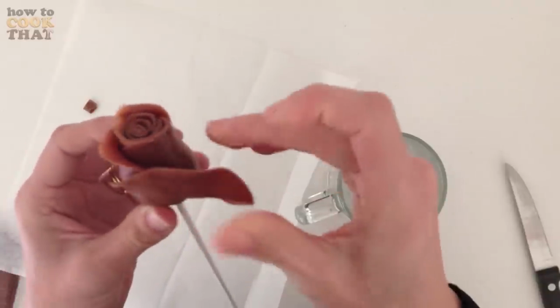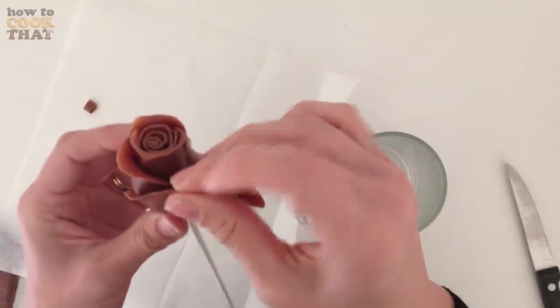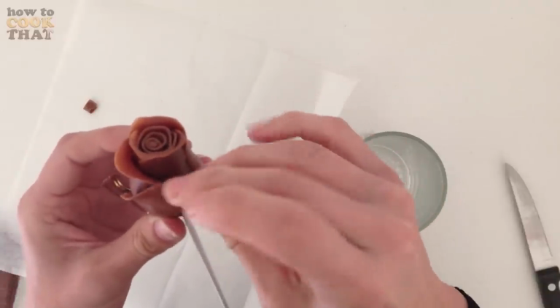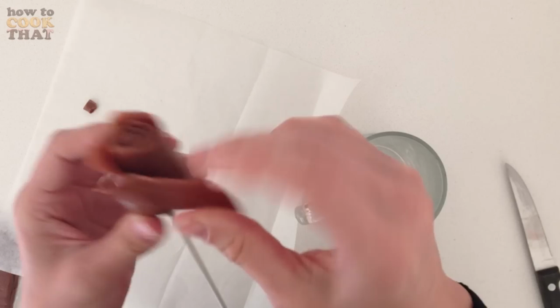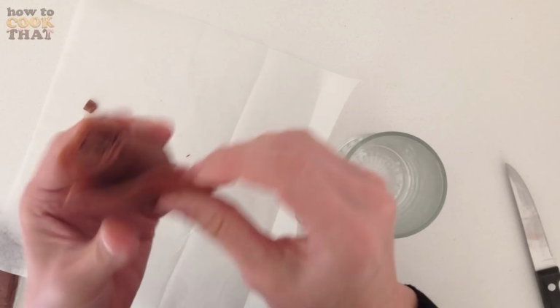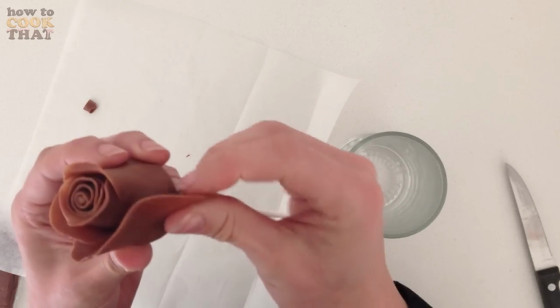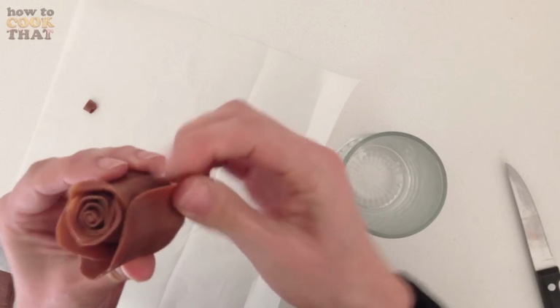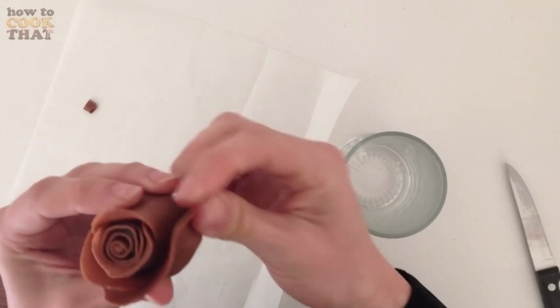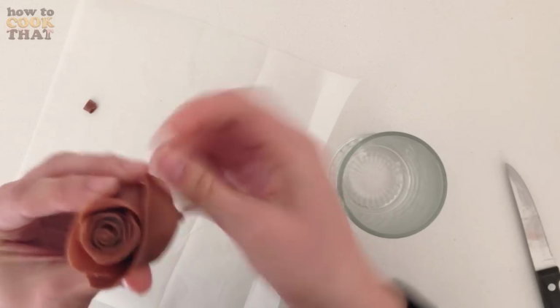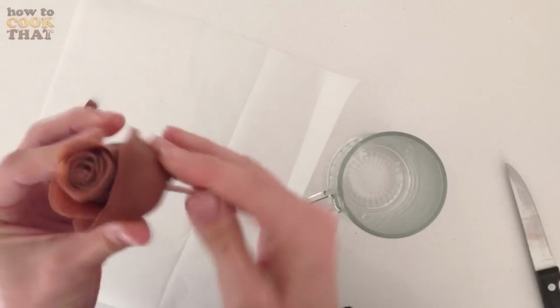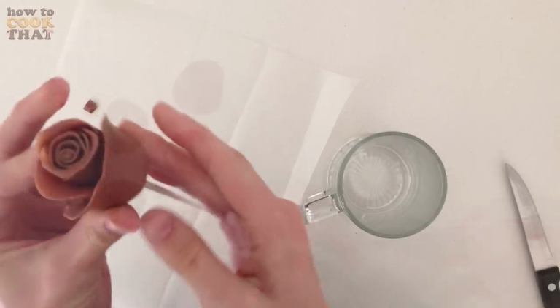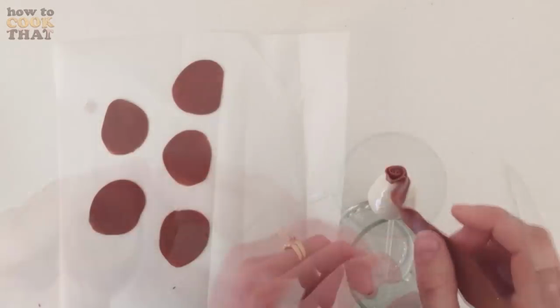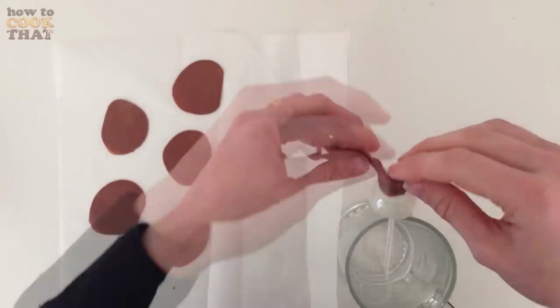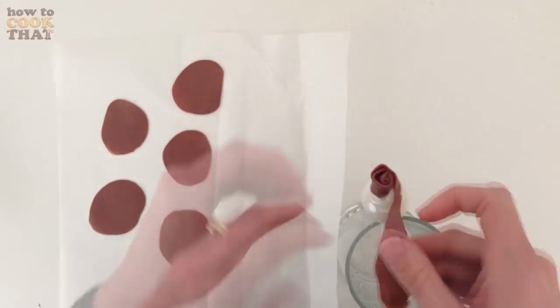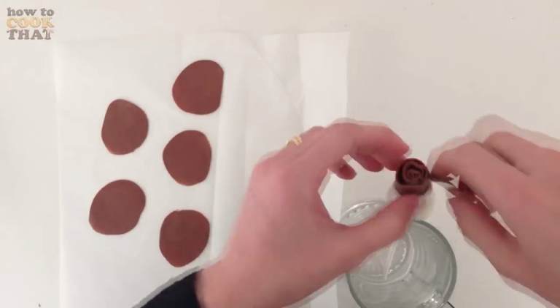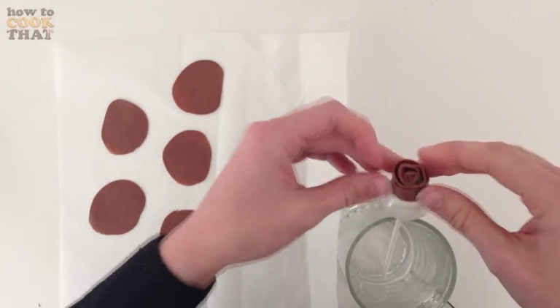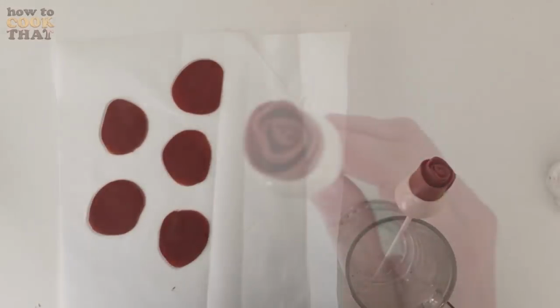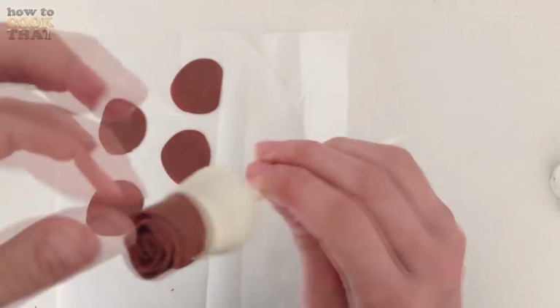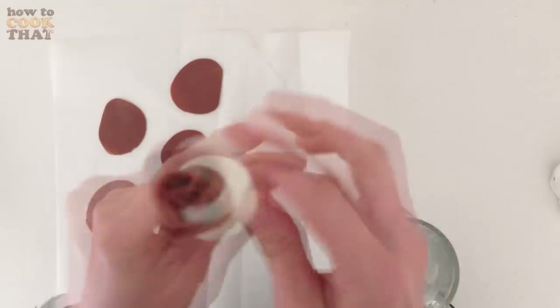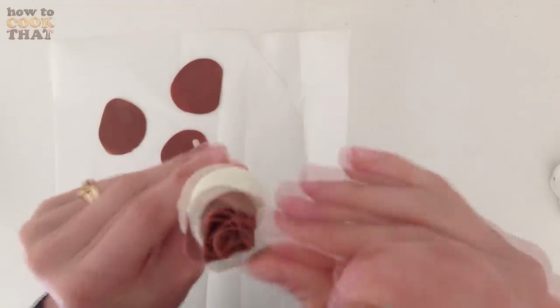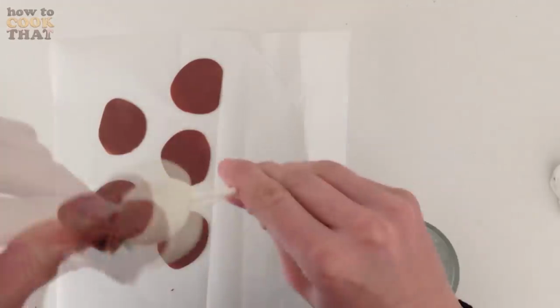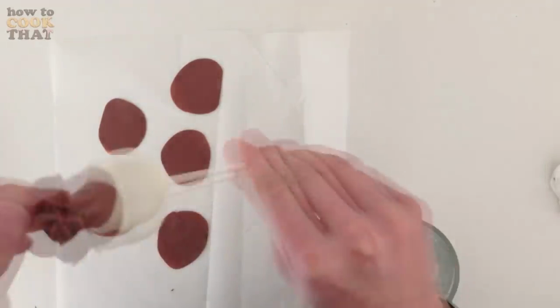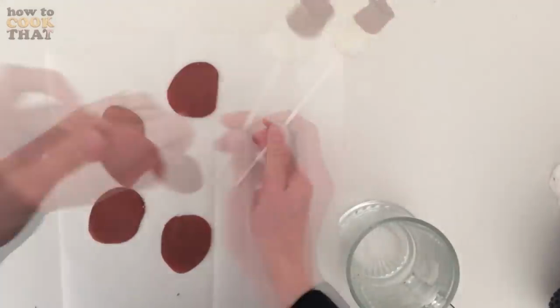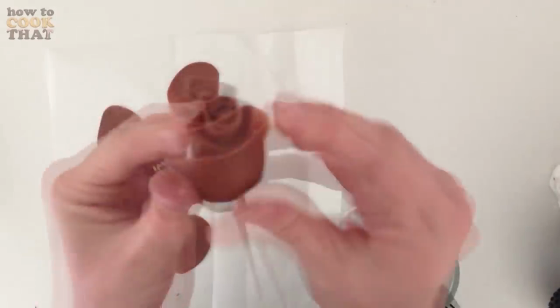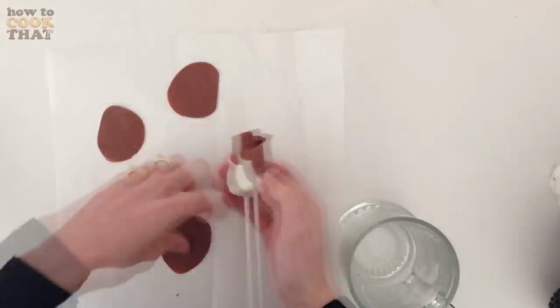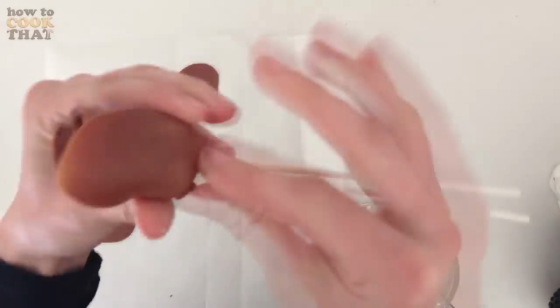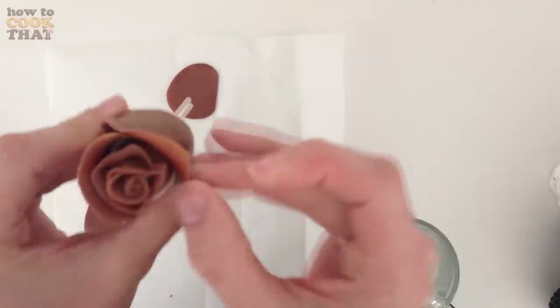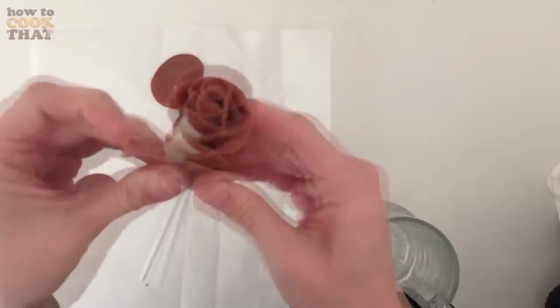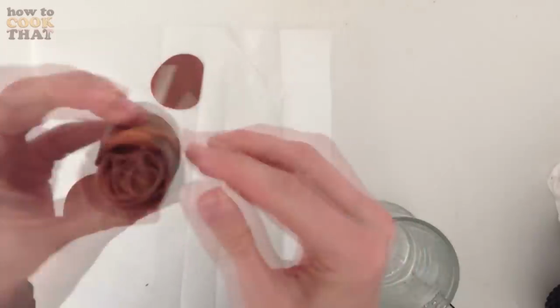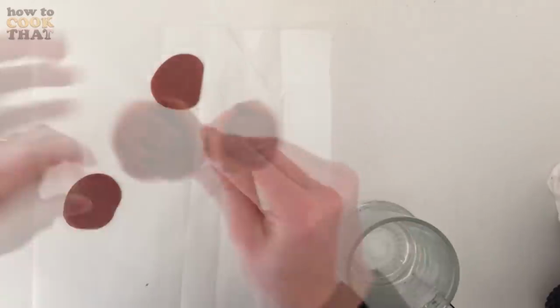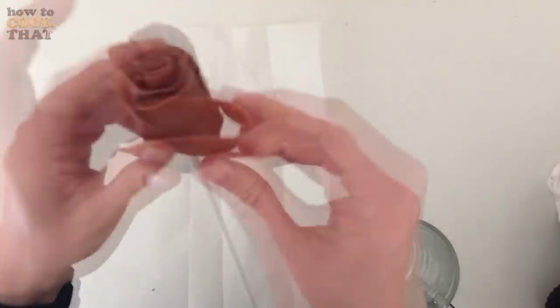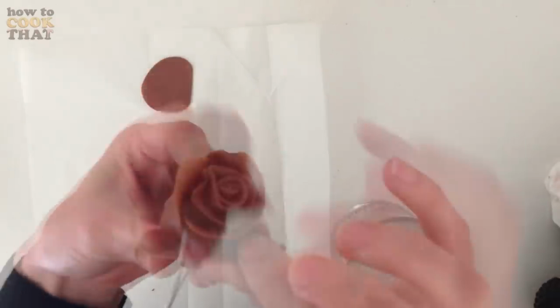You can leave it just like that with five petals or you can continue to add more if you want a fuller flower. Continue to make more roses — you can do some in white modelling chocolate or coloured modelling chocolate if you prefer. I just stuck to milk chocolate and white chocolate for this bunch.